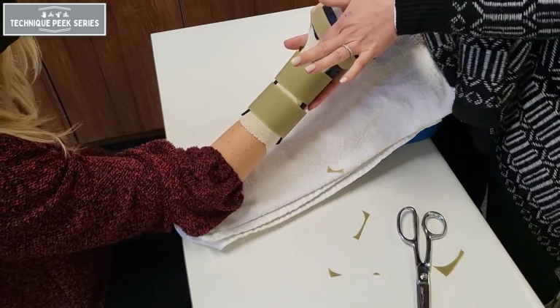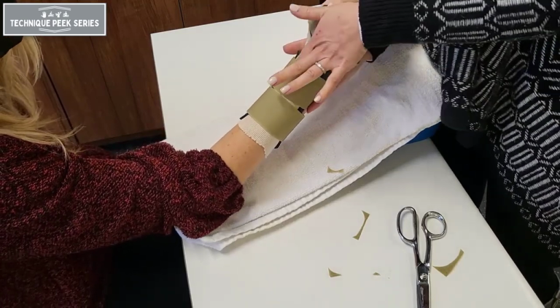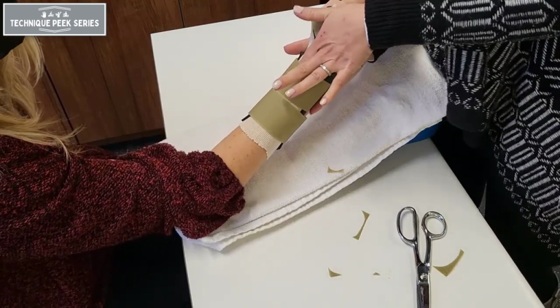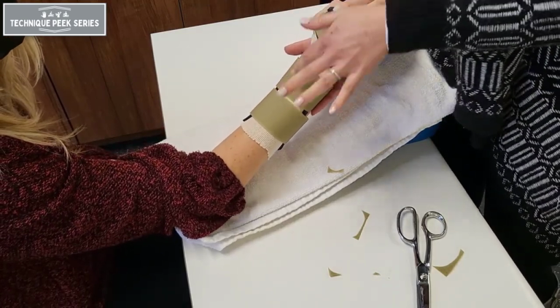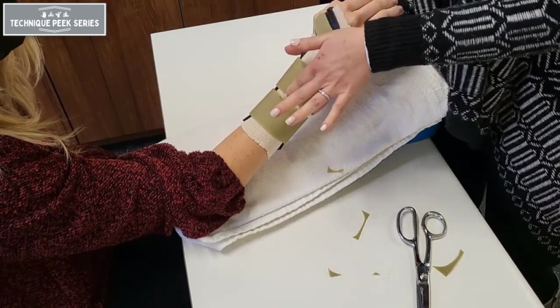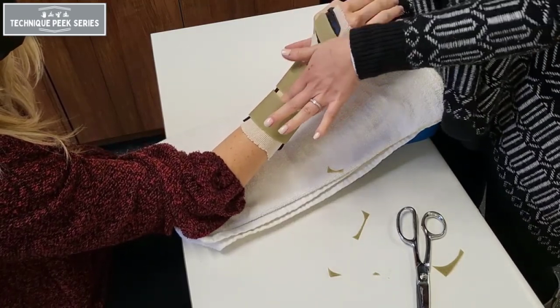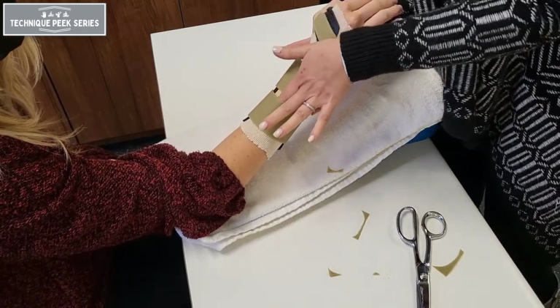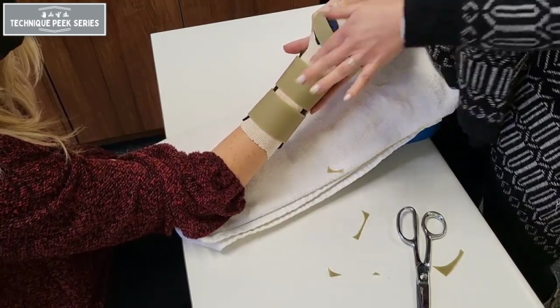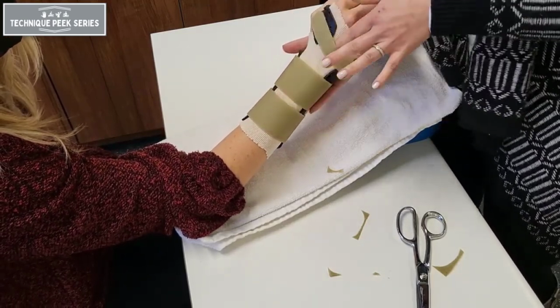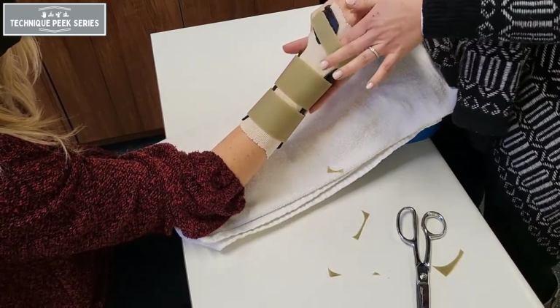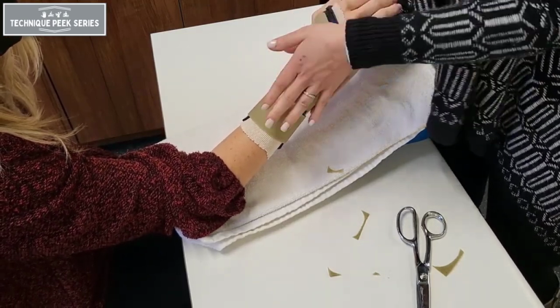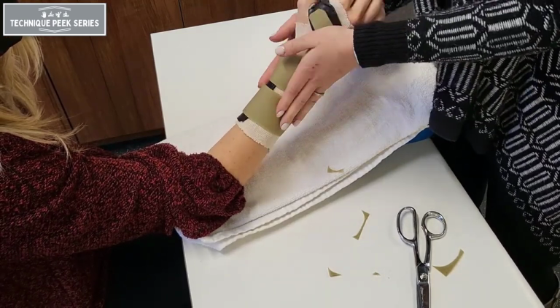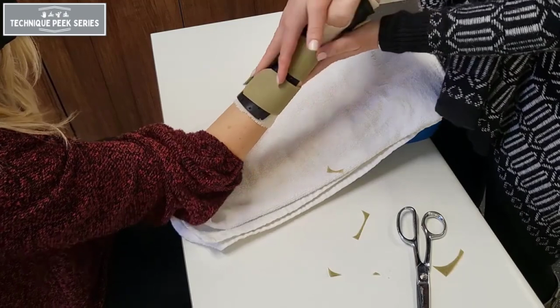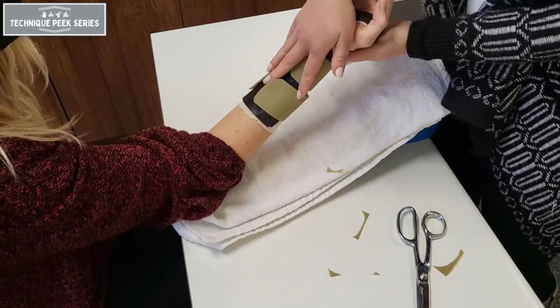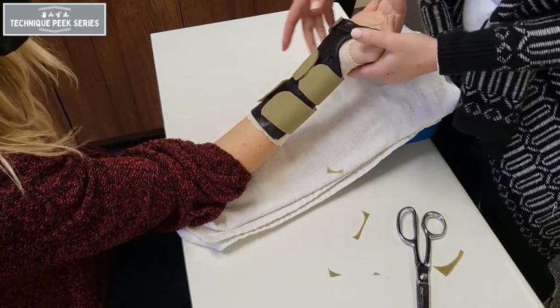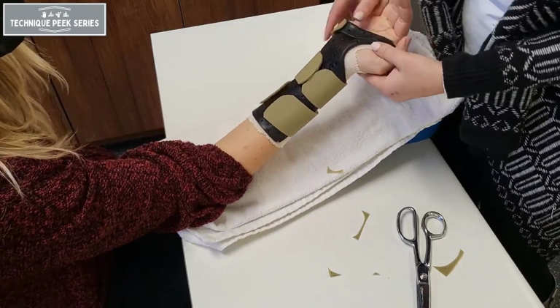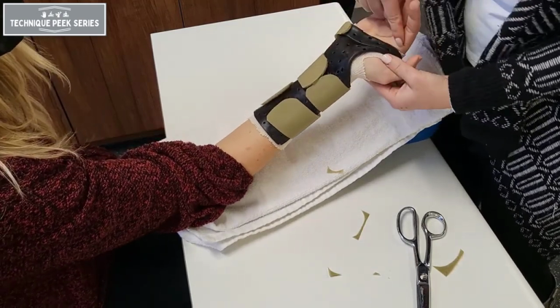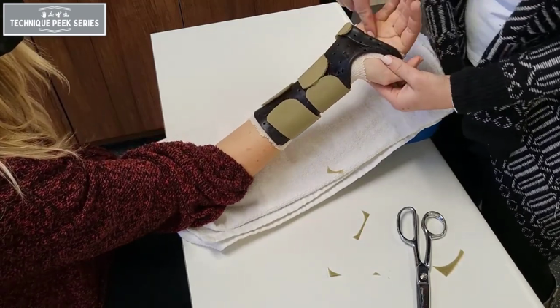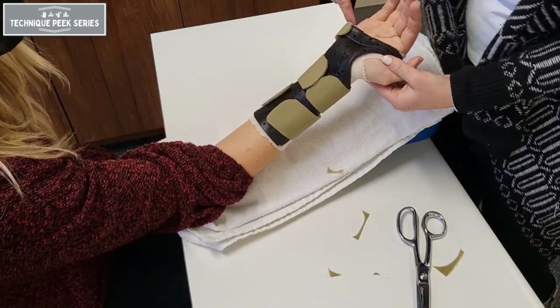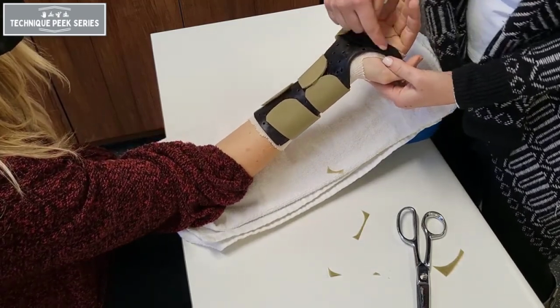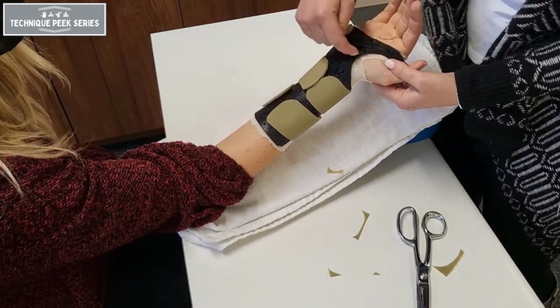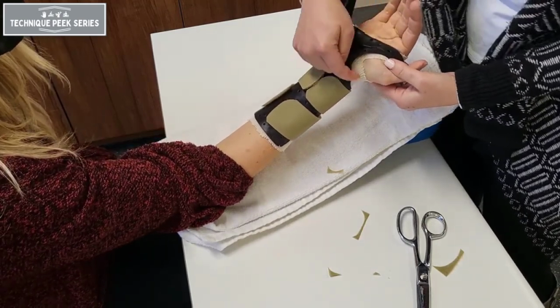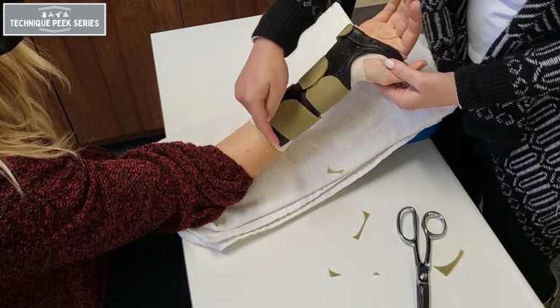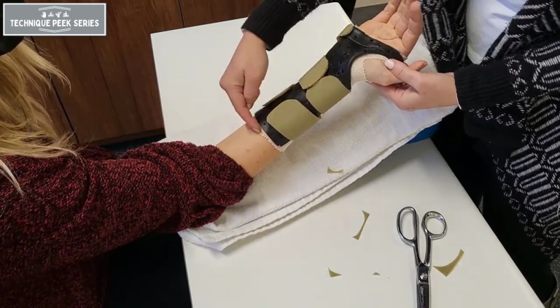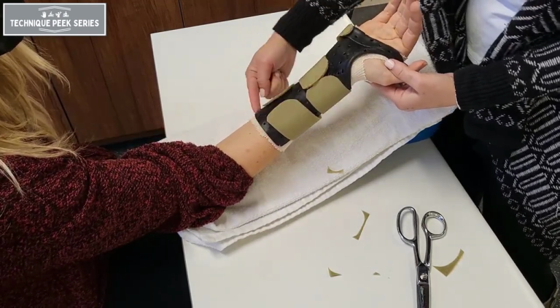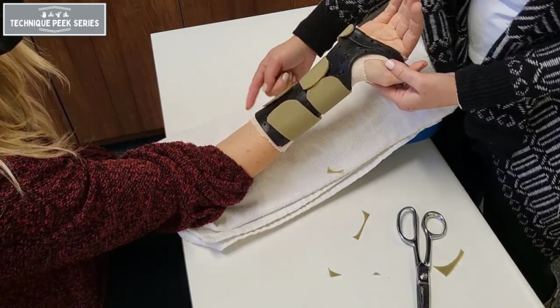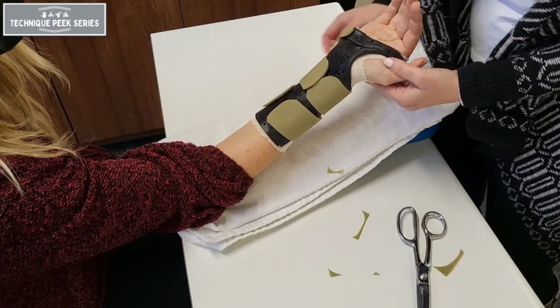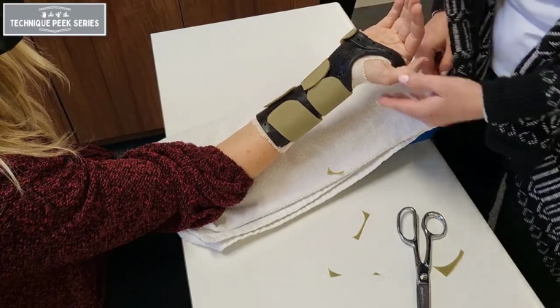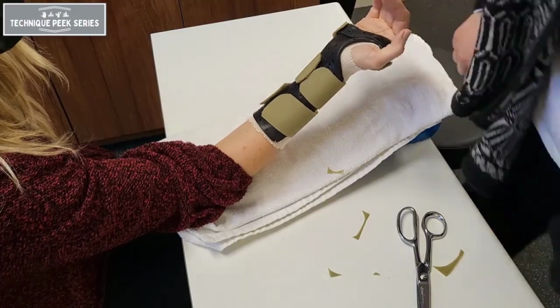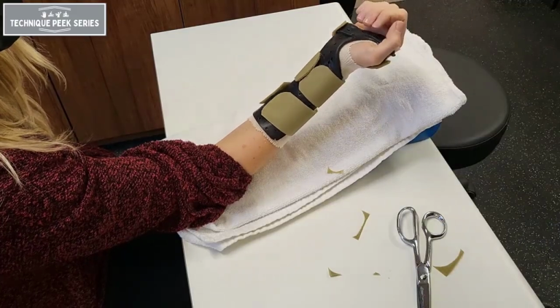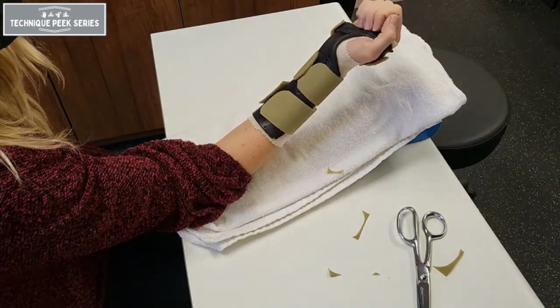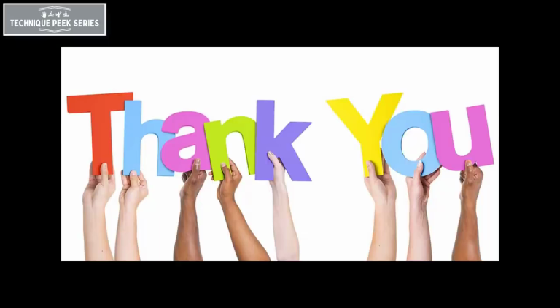Once the straps are fastened, a finger should be able to slip in between the strap and the patient's skin. Check one last time for the distal palmar crease, the thenar eminence, and two-thirds the length of the forearm.